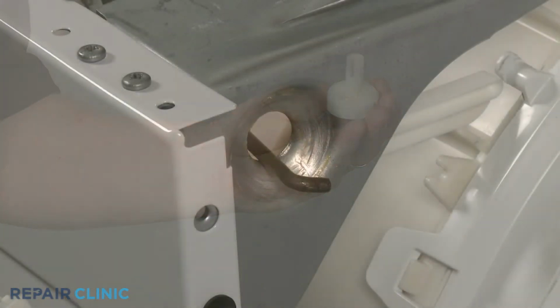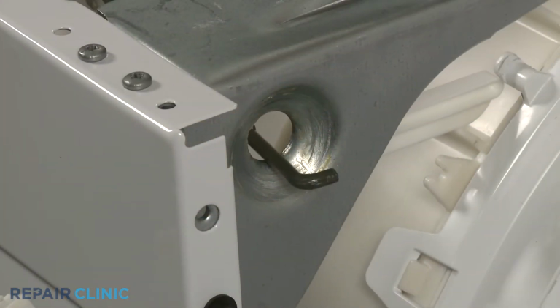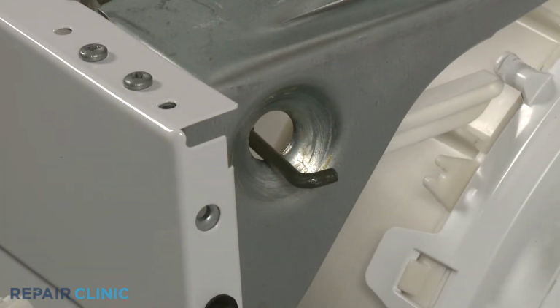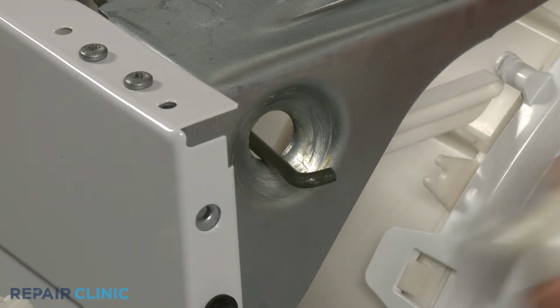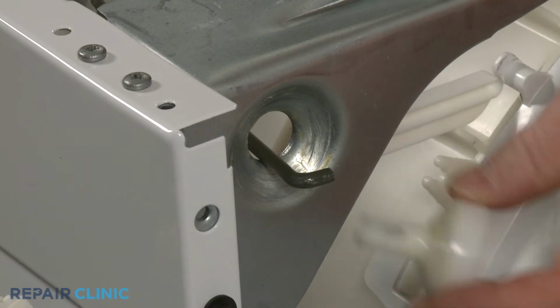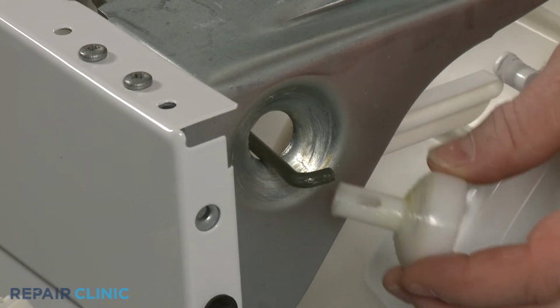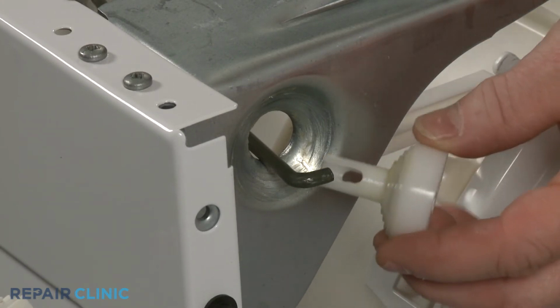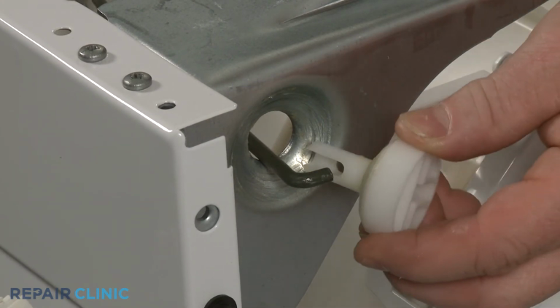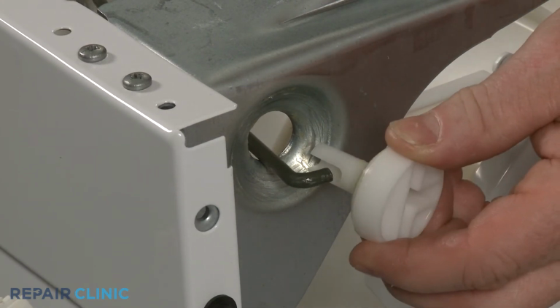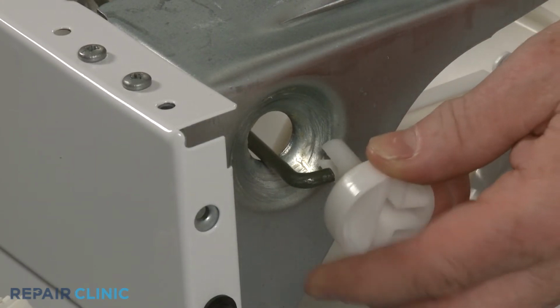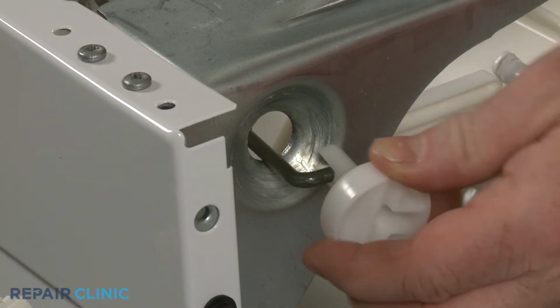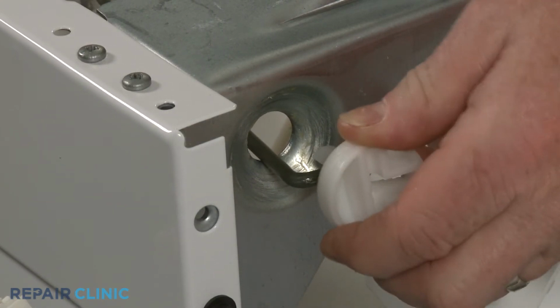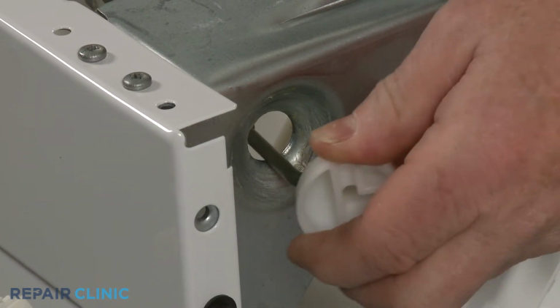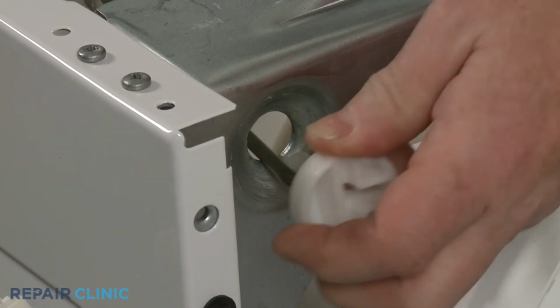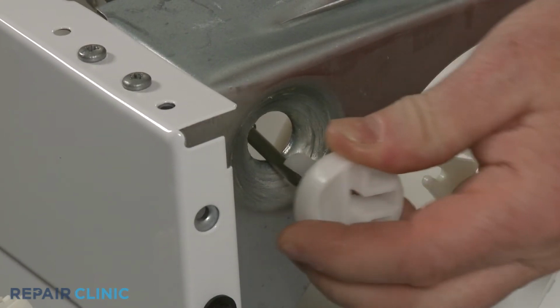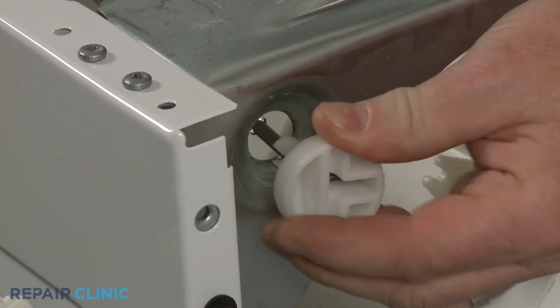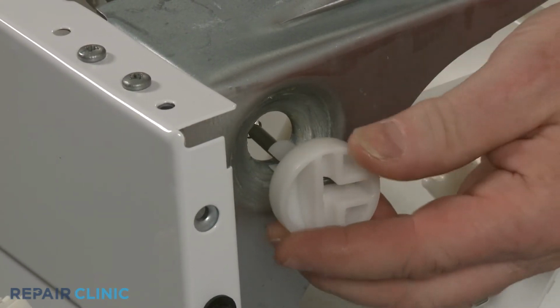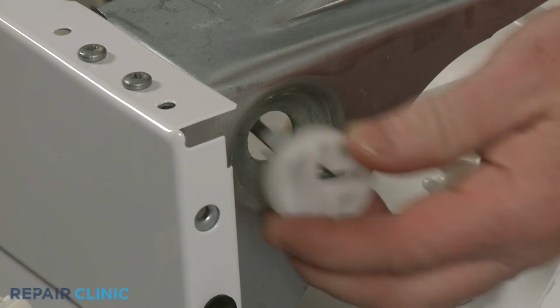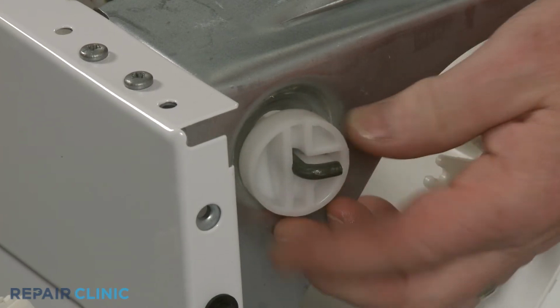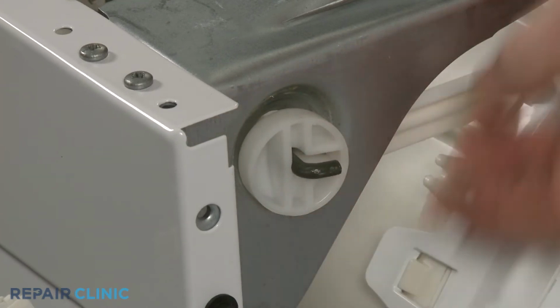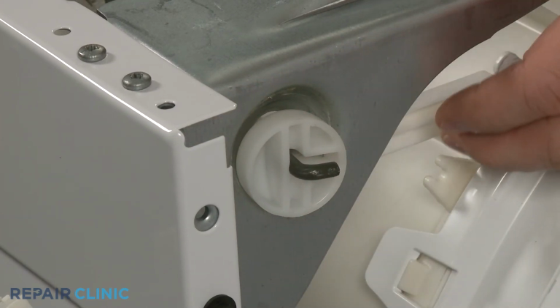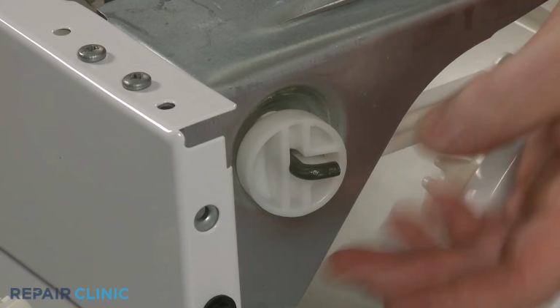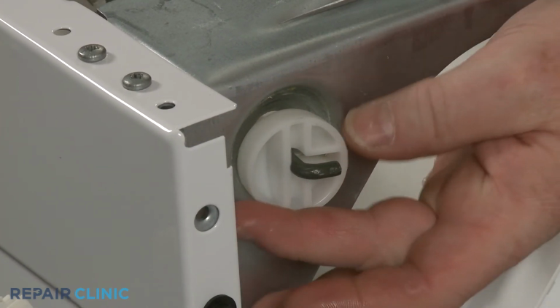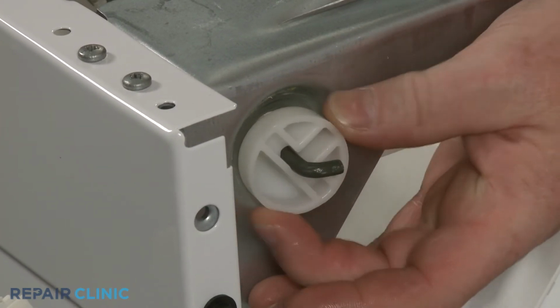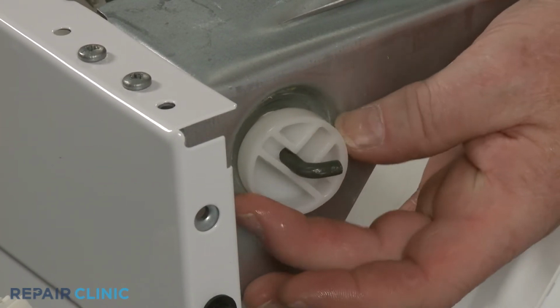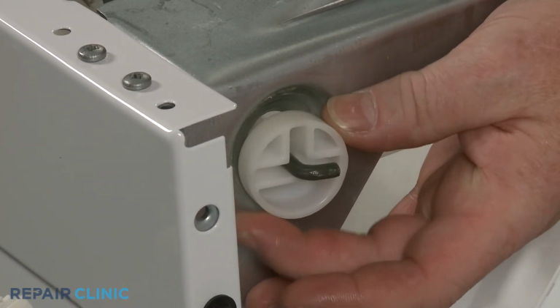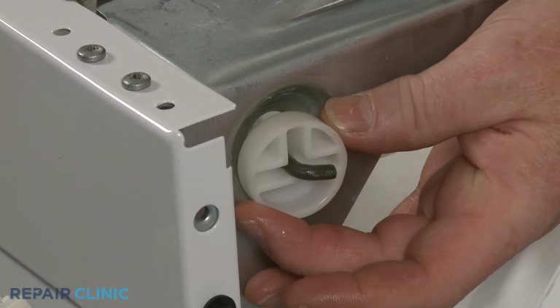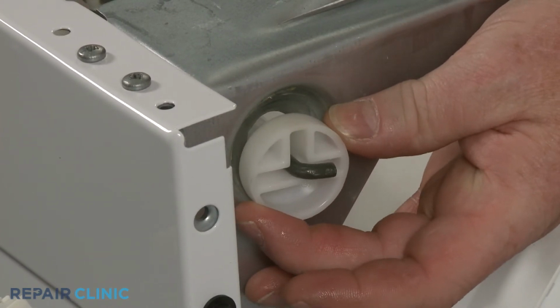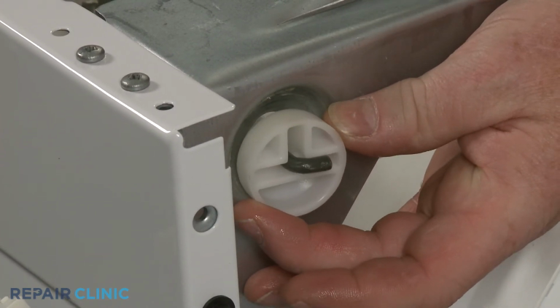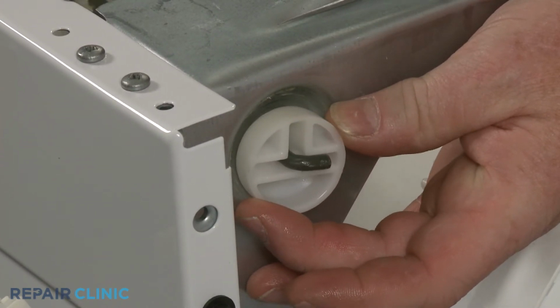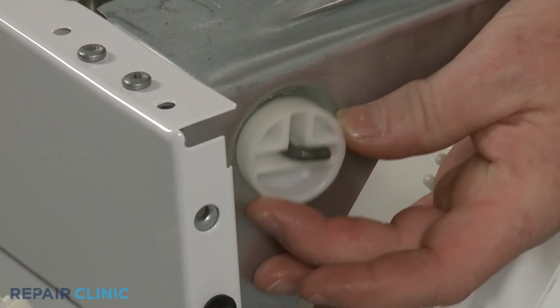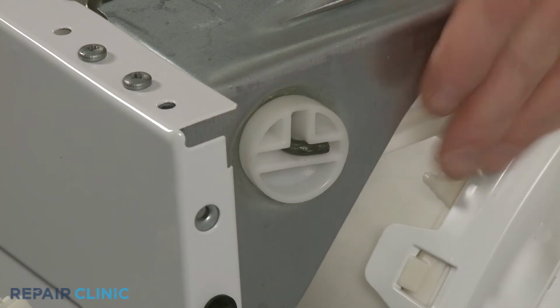Now slide the cap over the end of the rod. Rotate the cap to align the end of the rod with the long slot, and you can snap the cap into place.